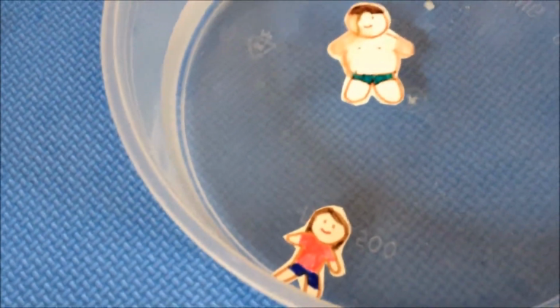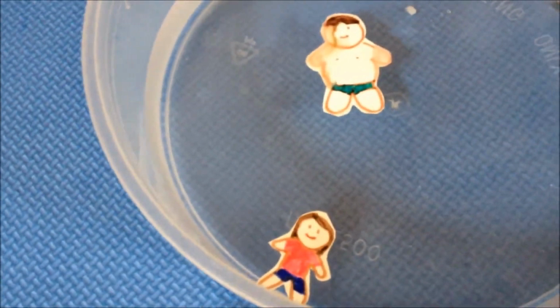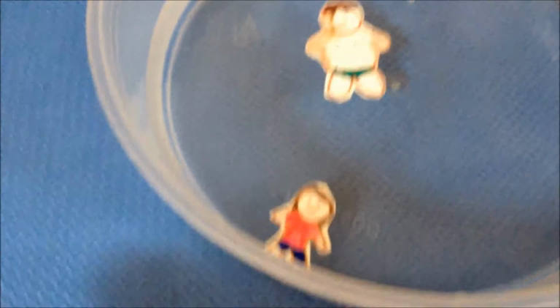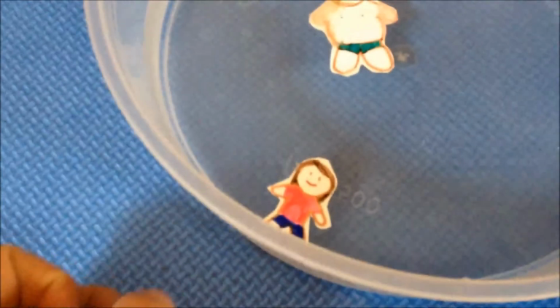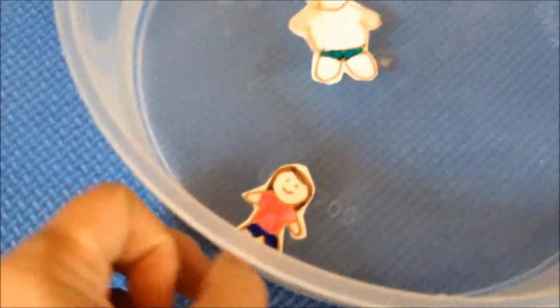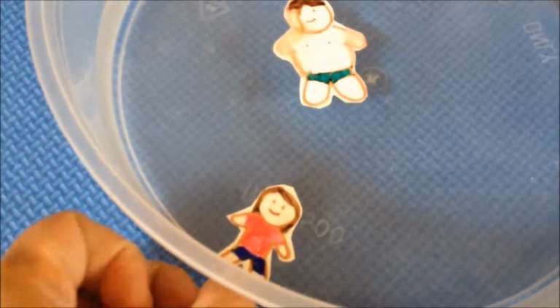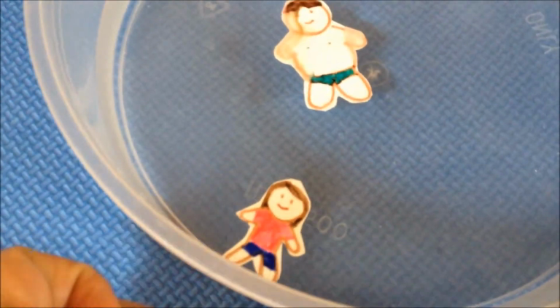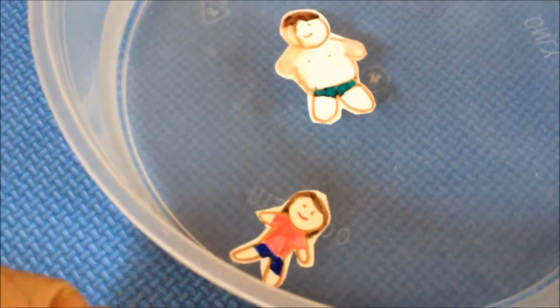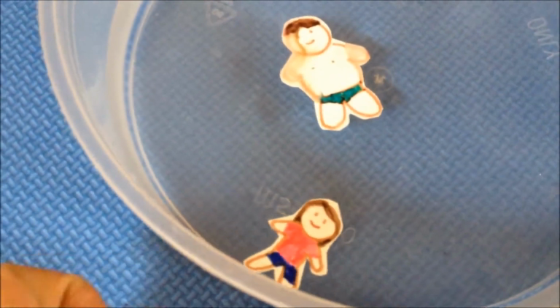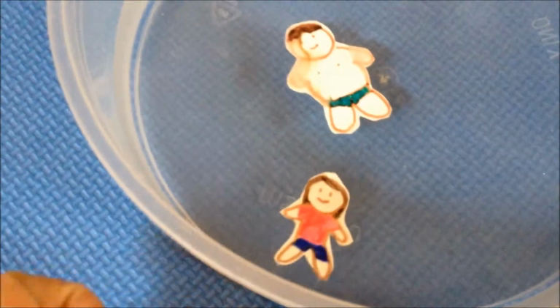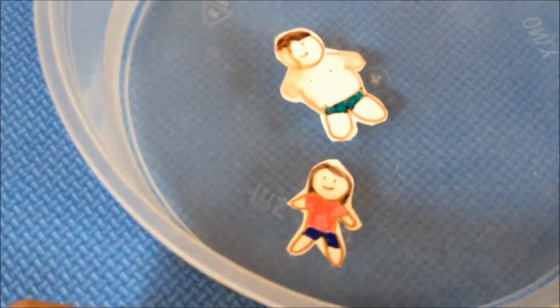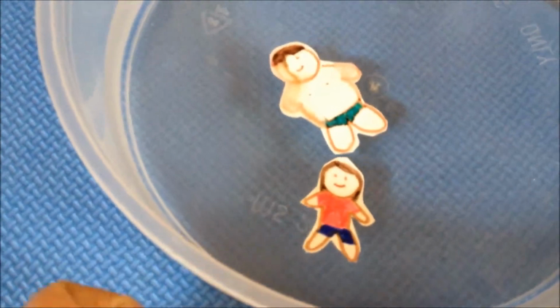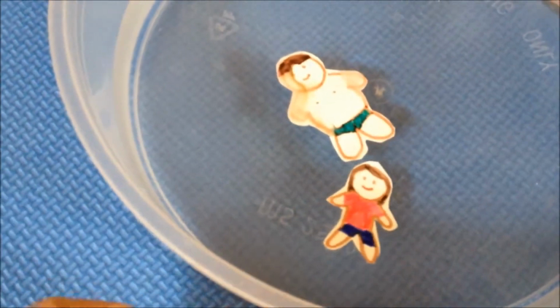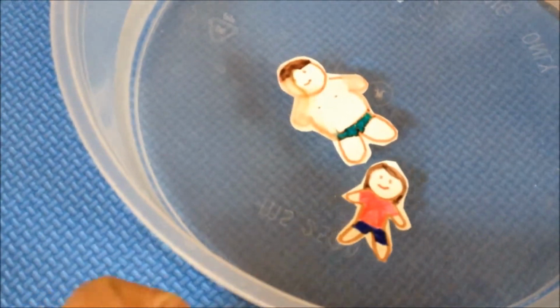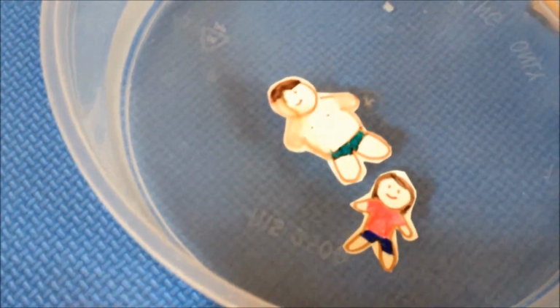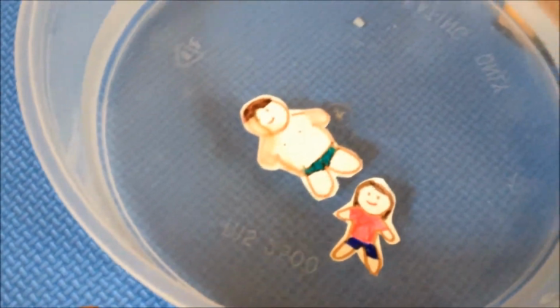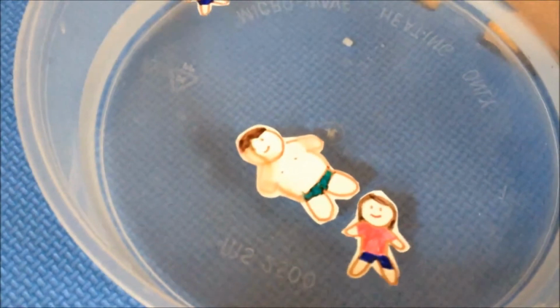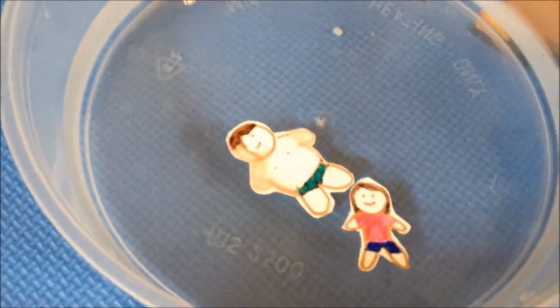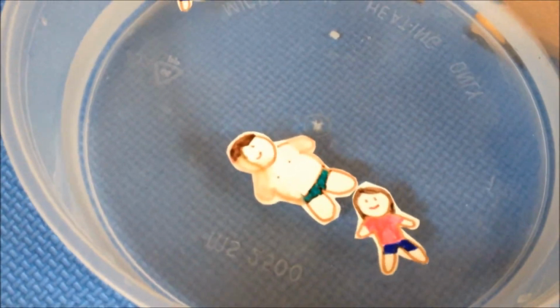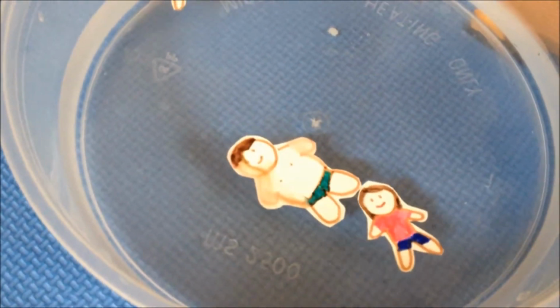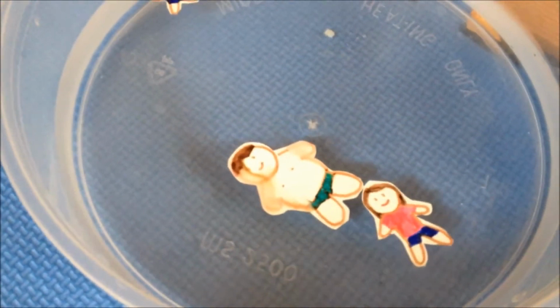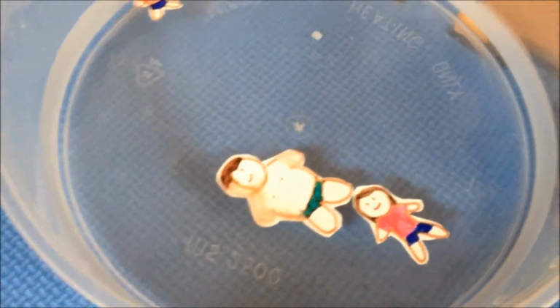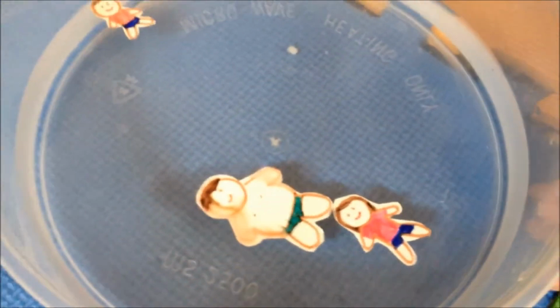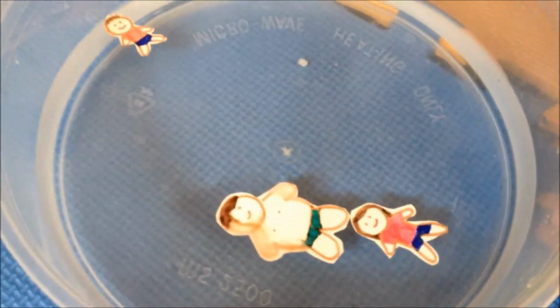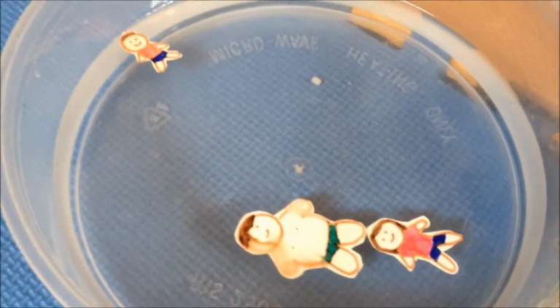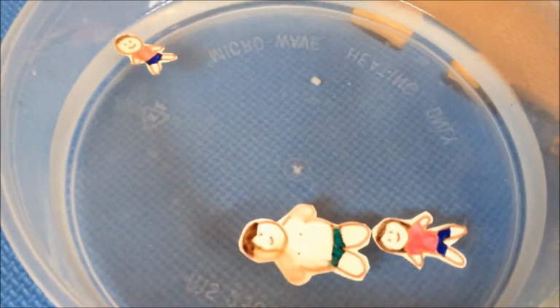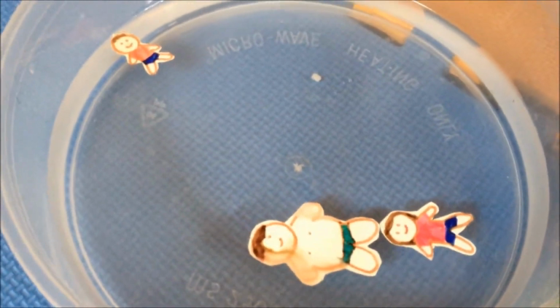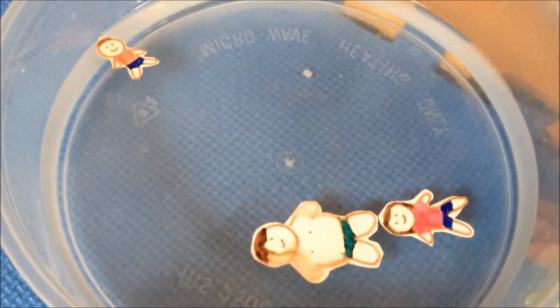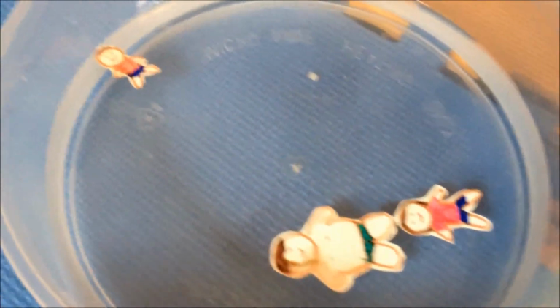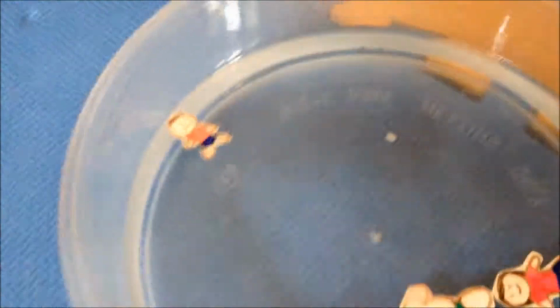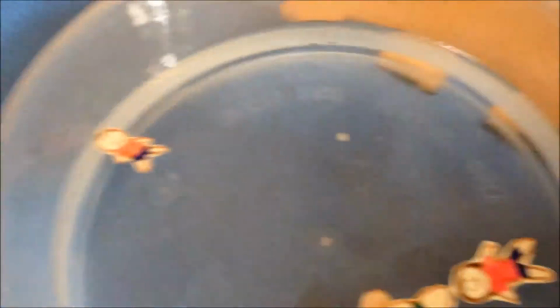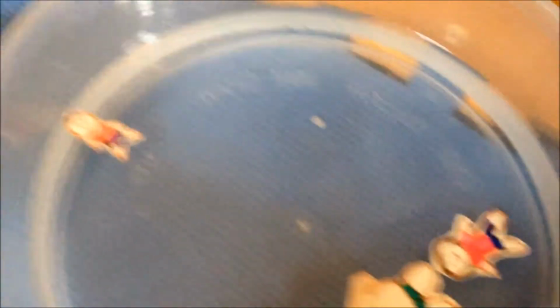Do you want to make mommy move? Look, mommy and daddy are swimming together. Where's baby Ashton?